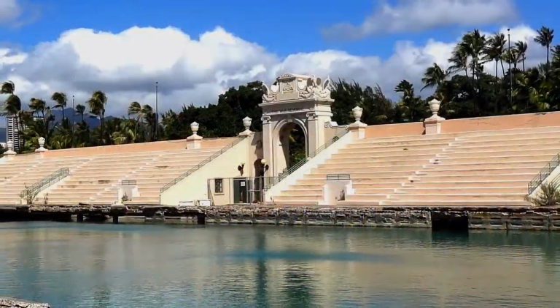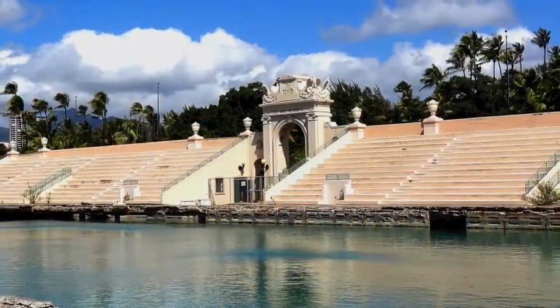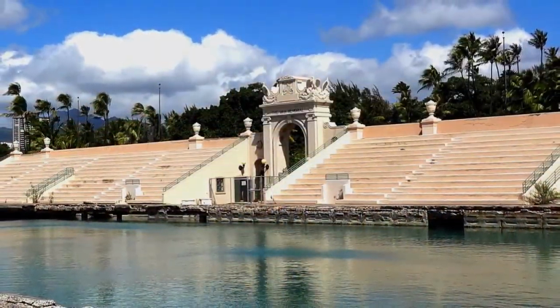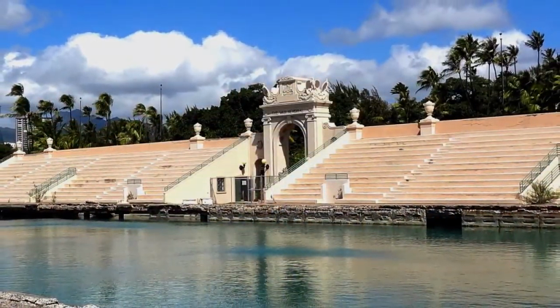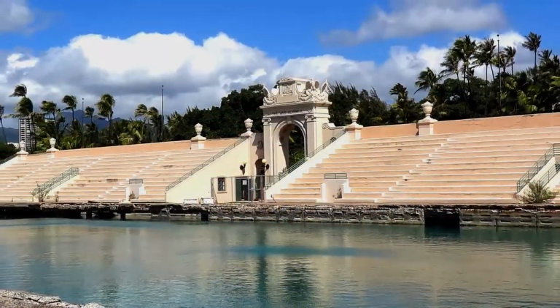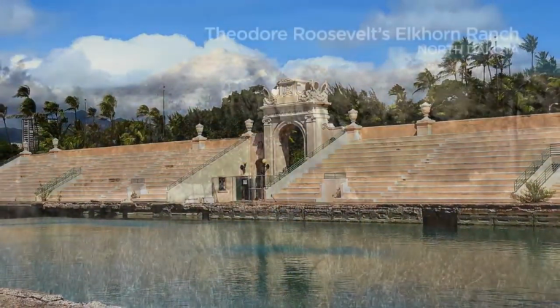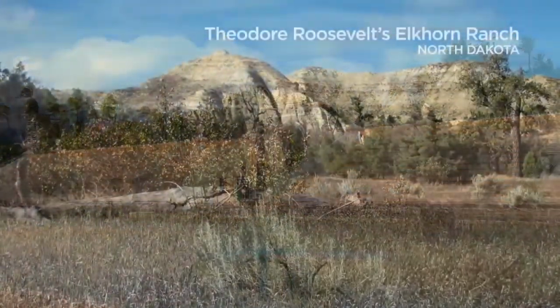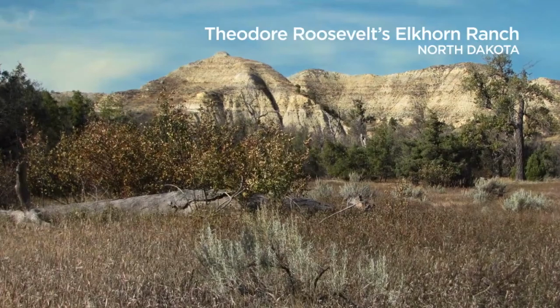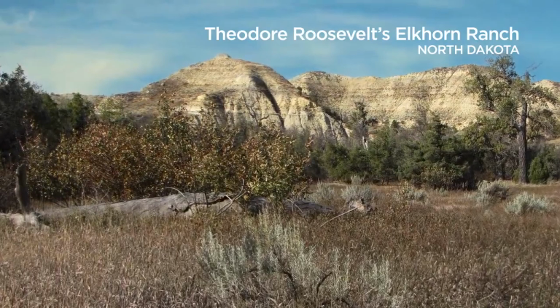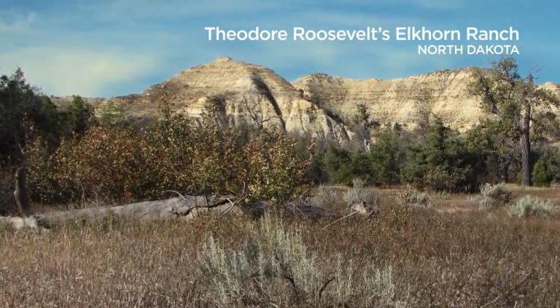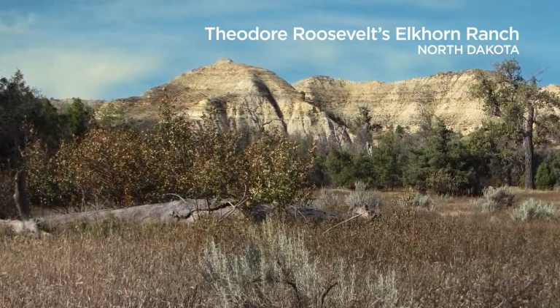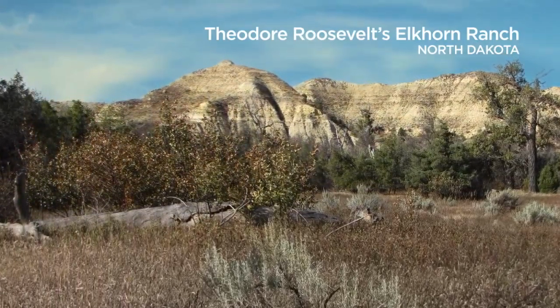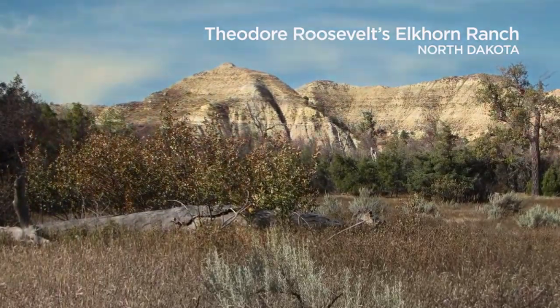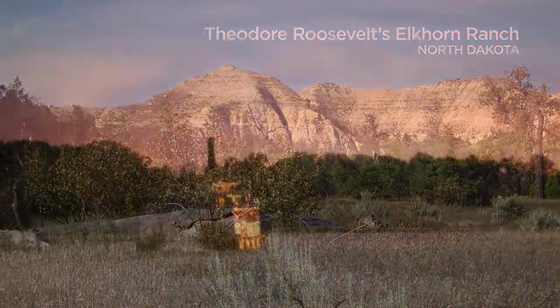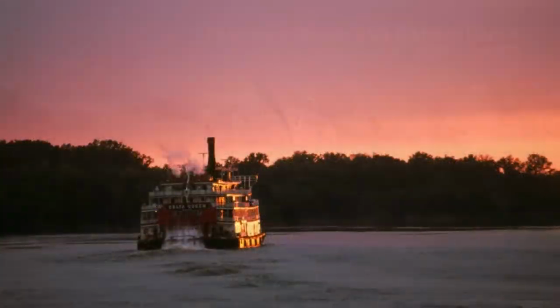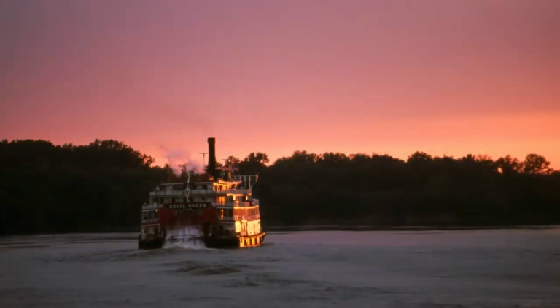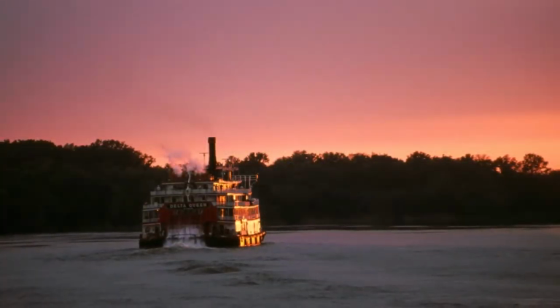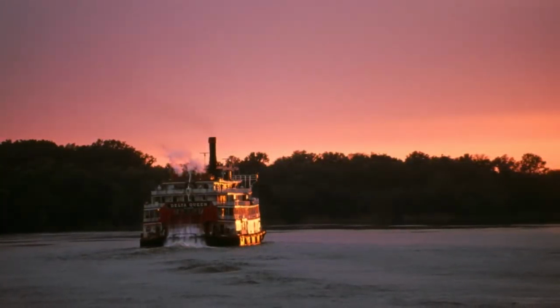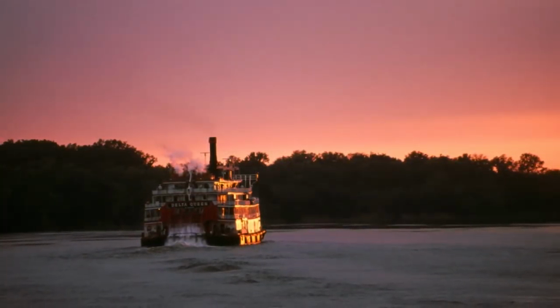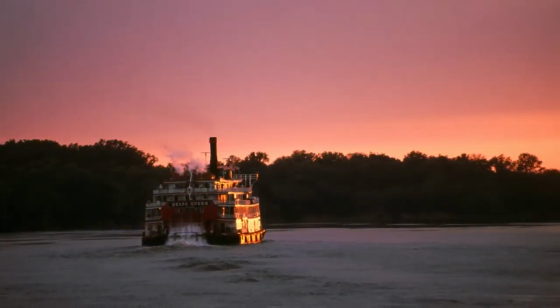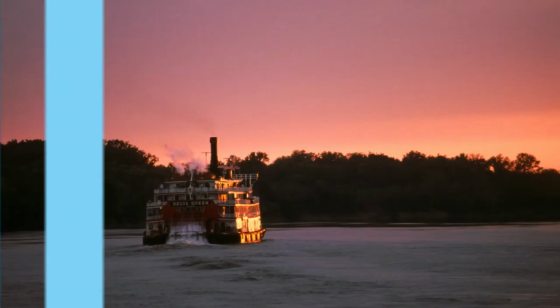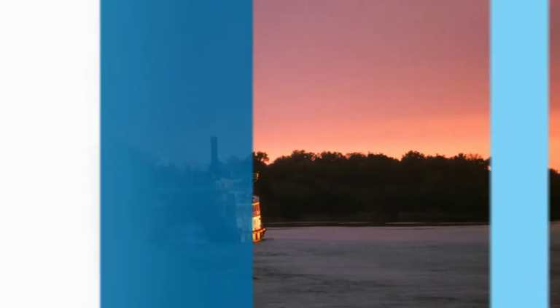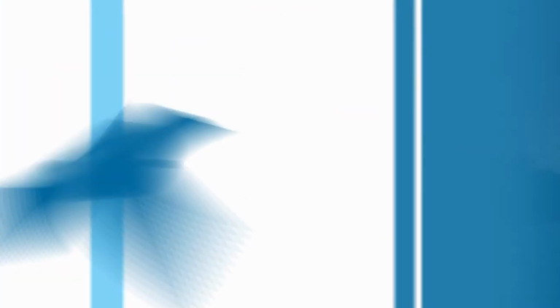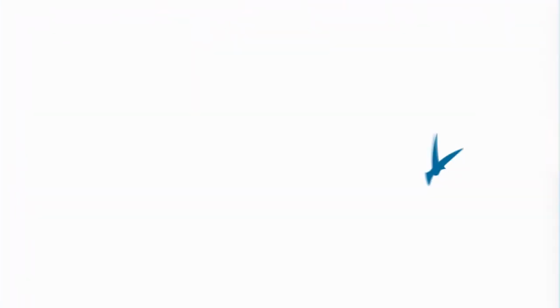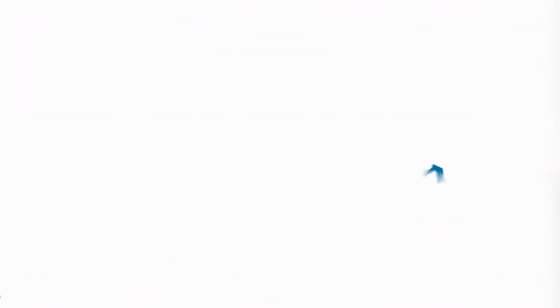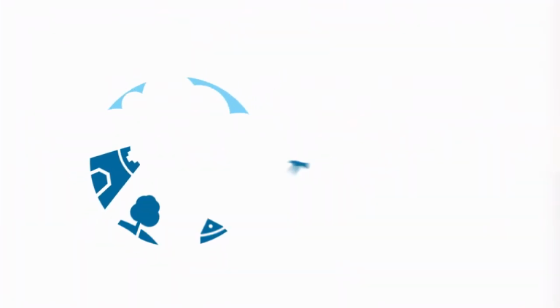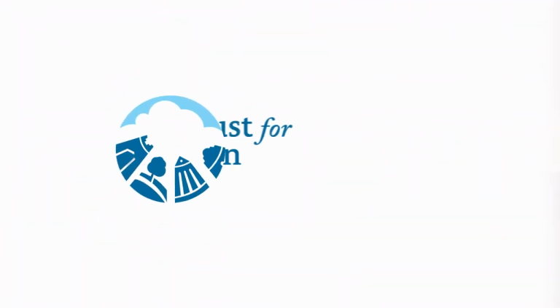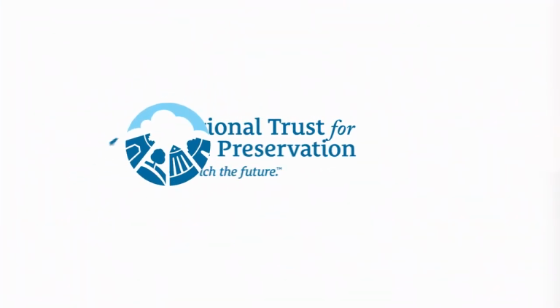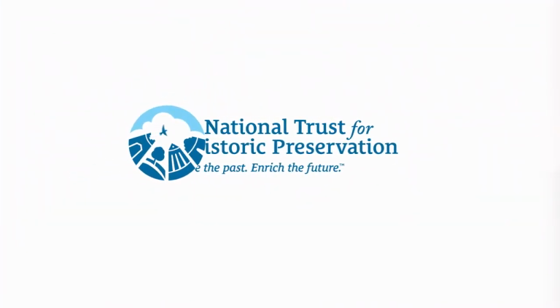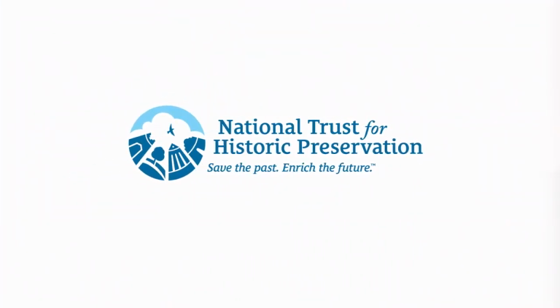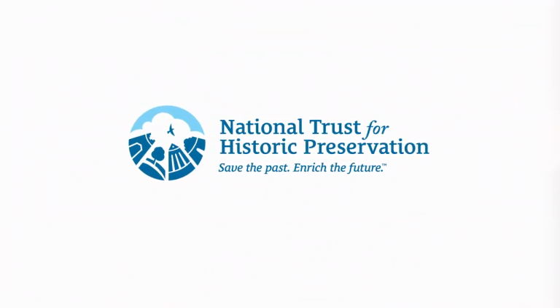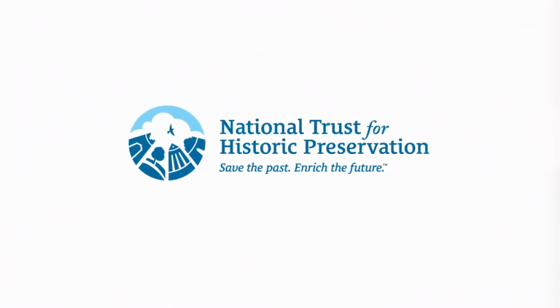From Wilderness Battlefield to the Waikiki Natatorium and beyond, thank you for helping protect for future generations the stories that inspired and created a great nation. Together, we'll continue preserving the past and enriching our future.